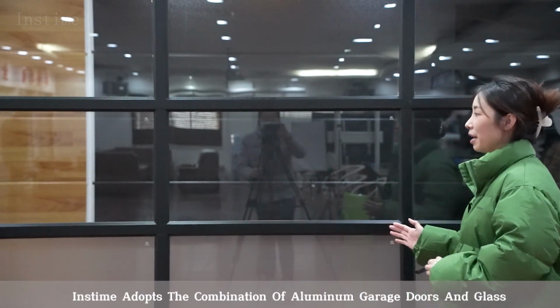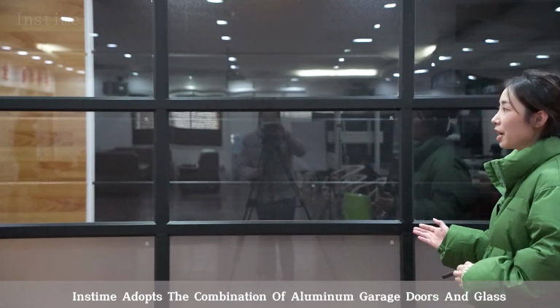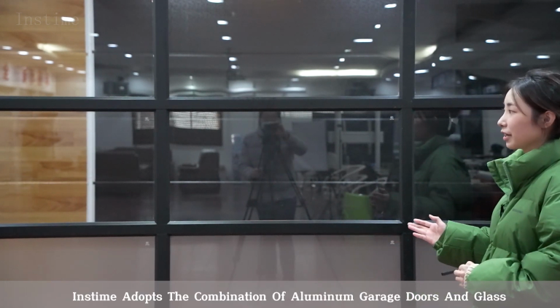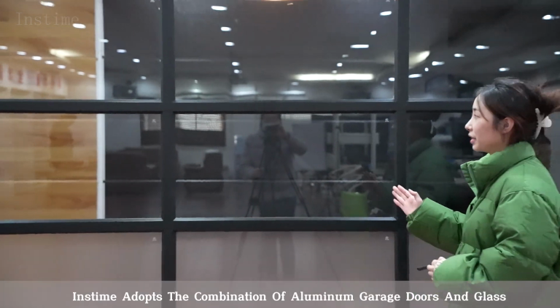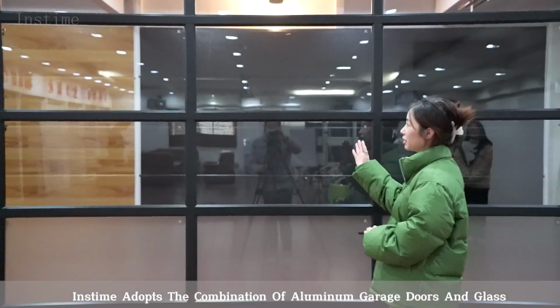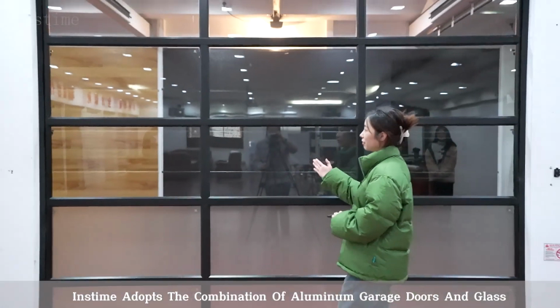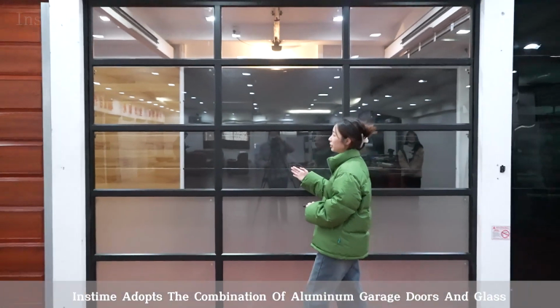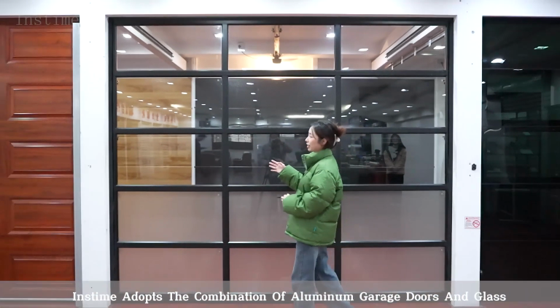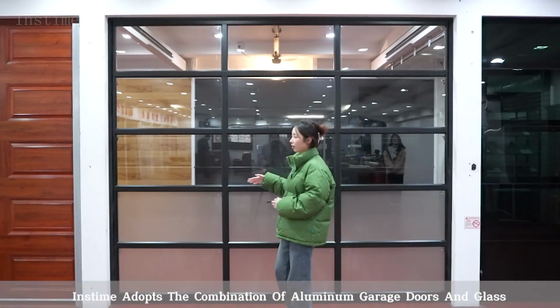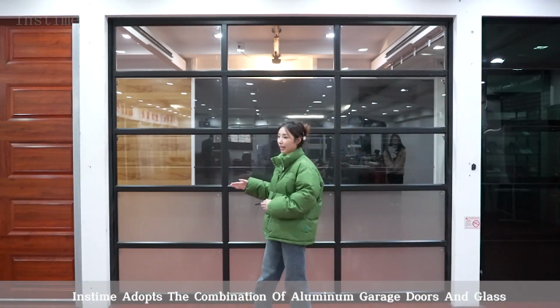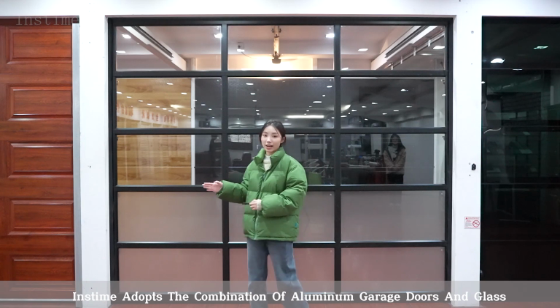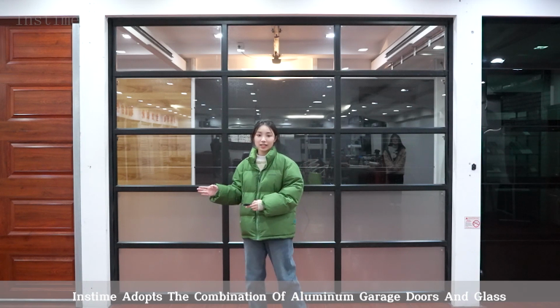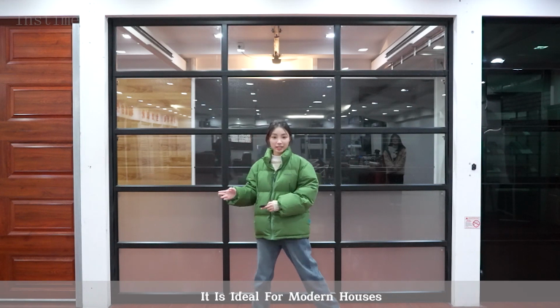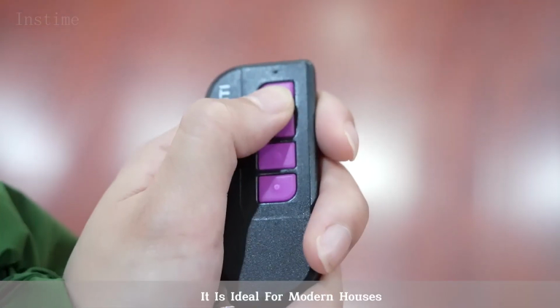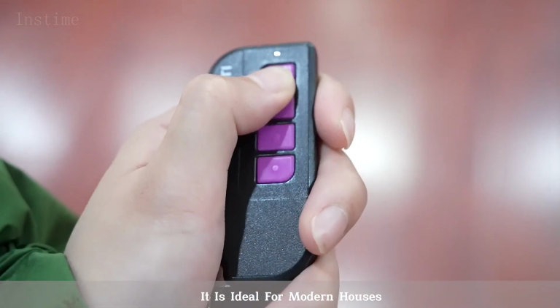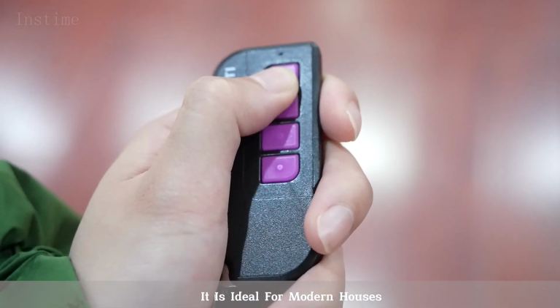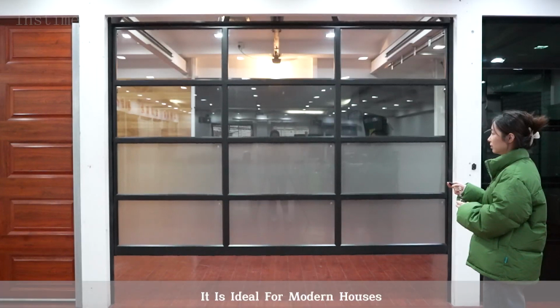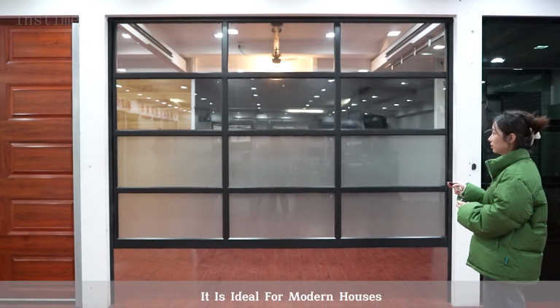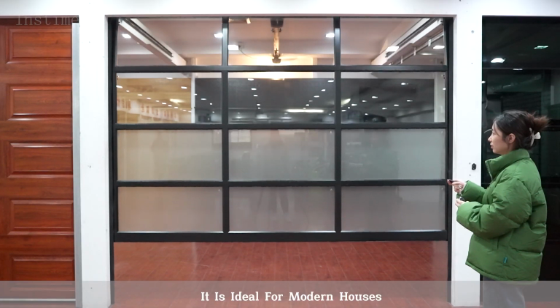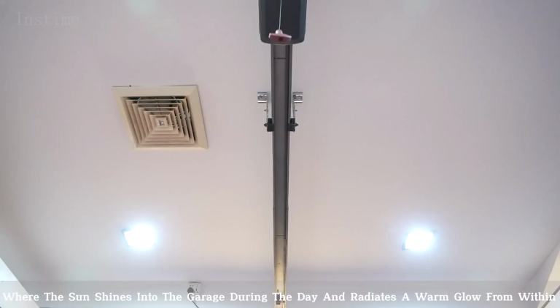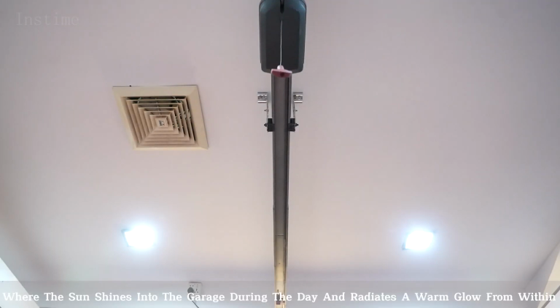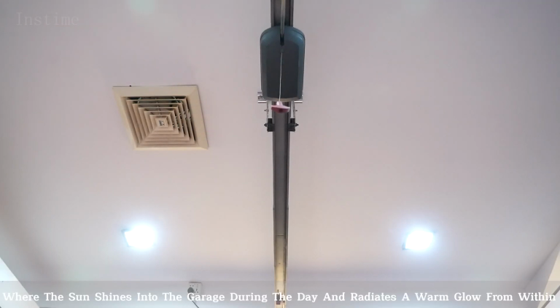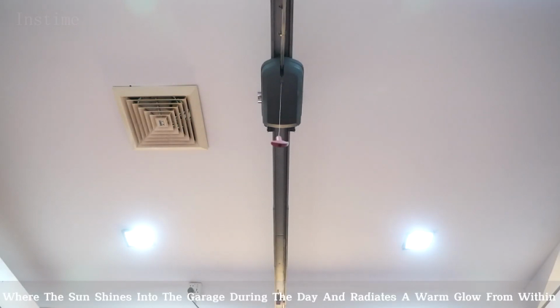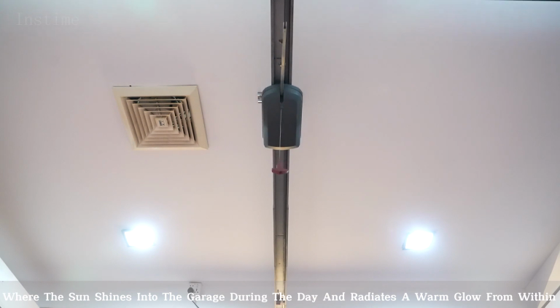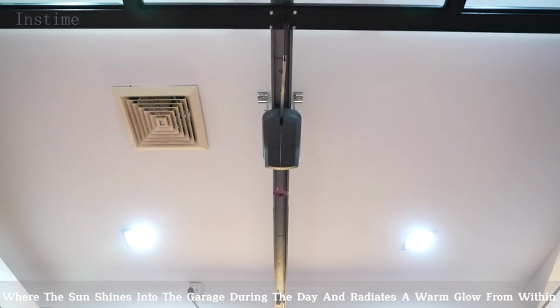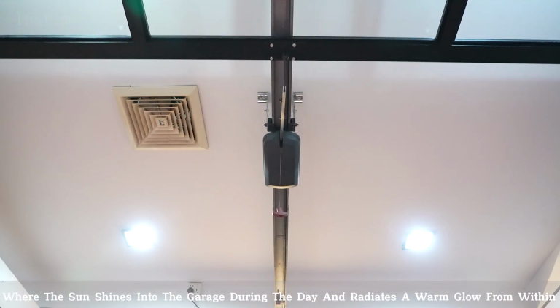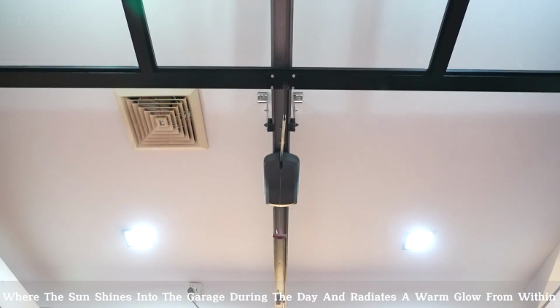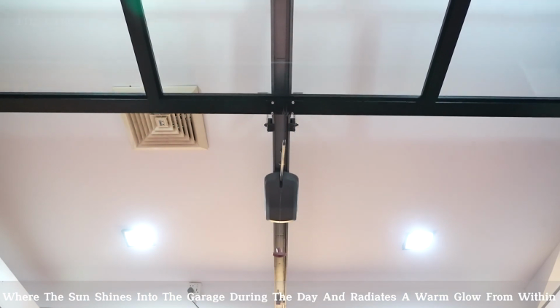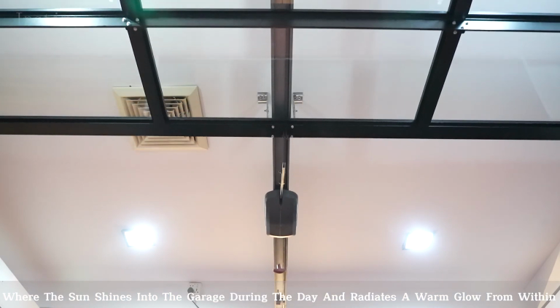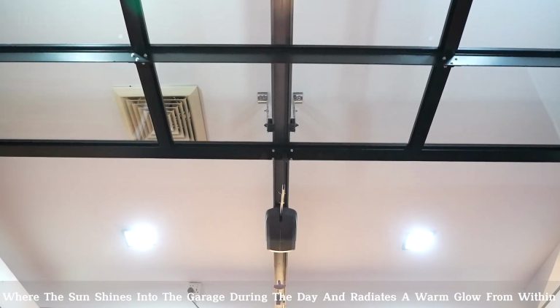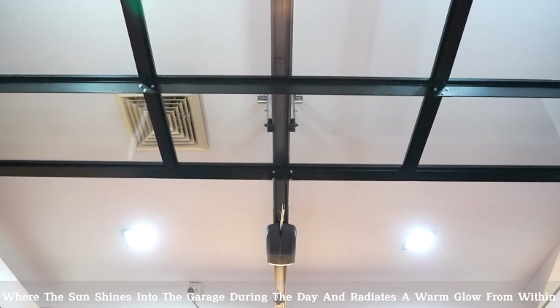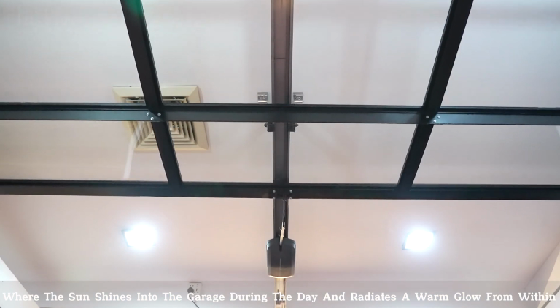Inkstam adopts the combination of aluminum garage doors and glass. It is ideal for modern houses, where the sun shines in the glass during the day and radiates the warm glow from within.